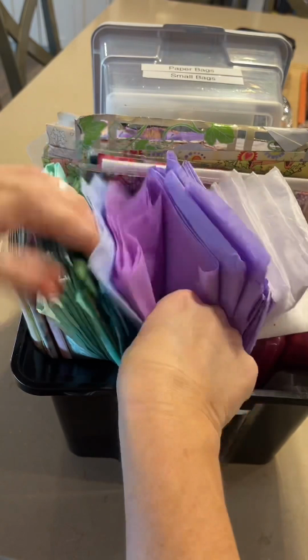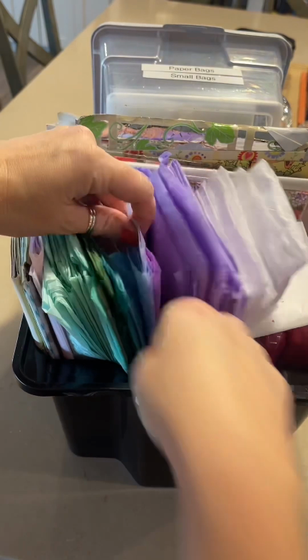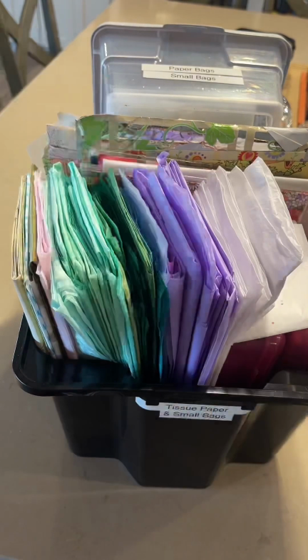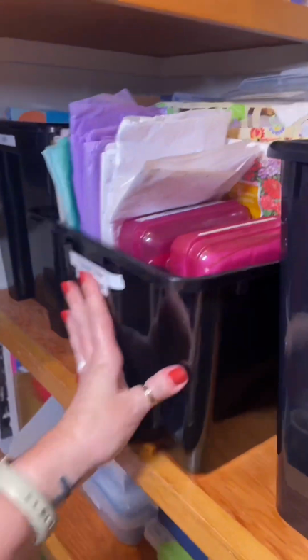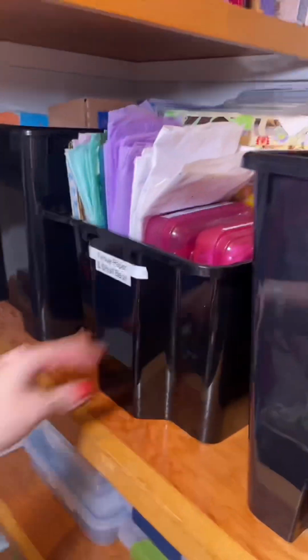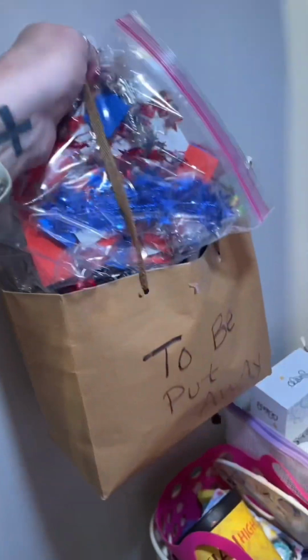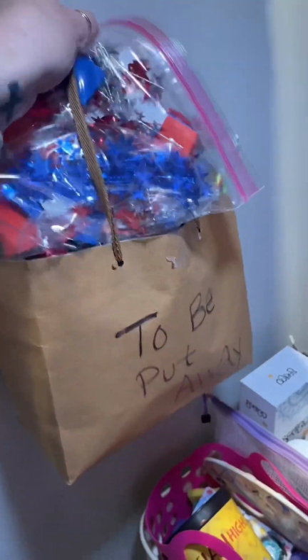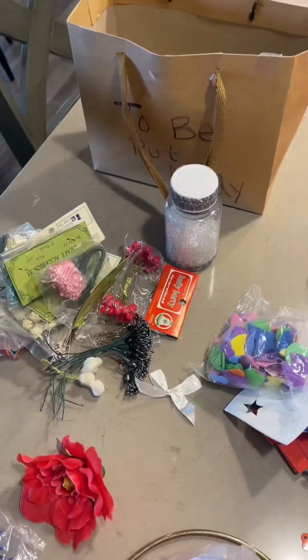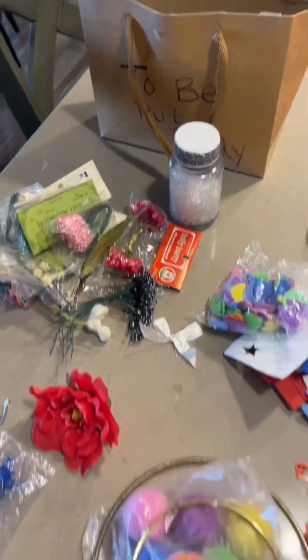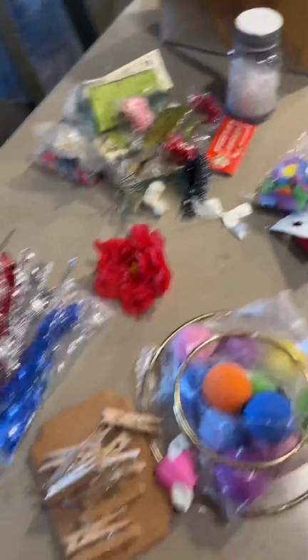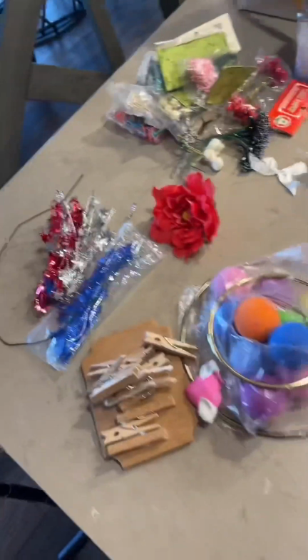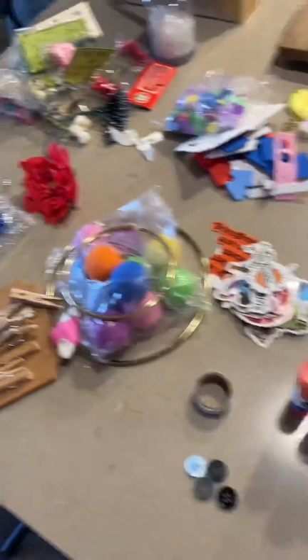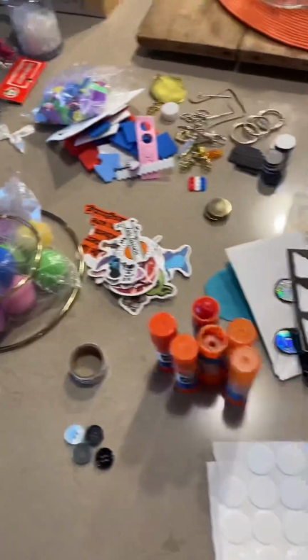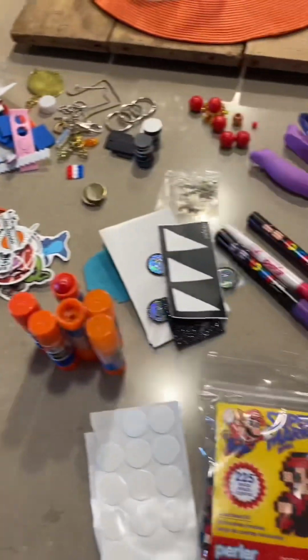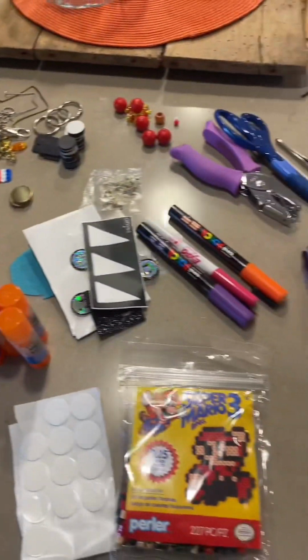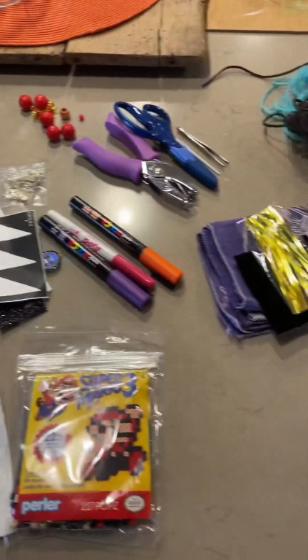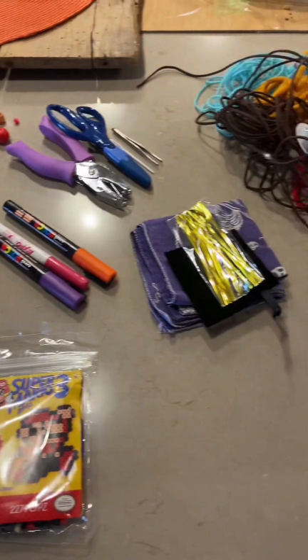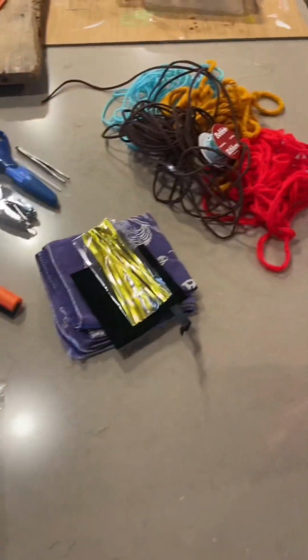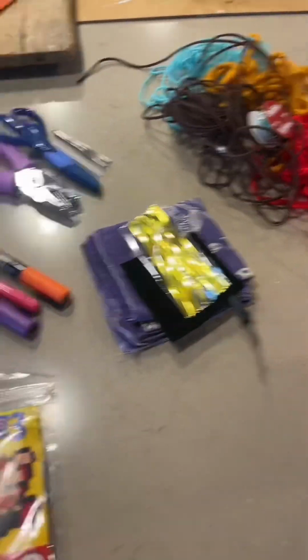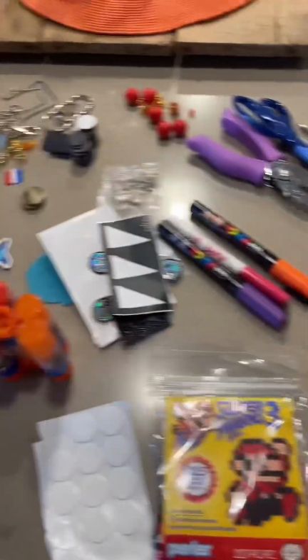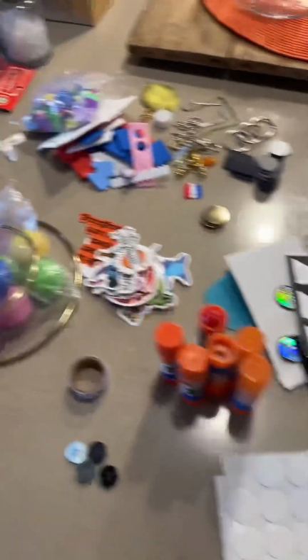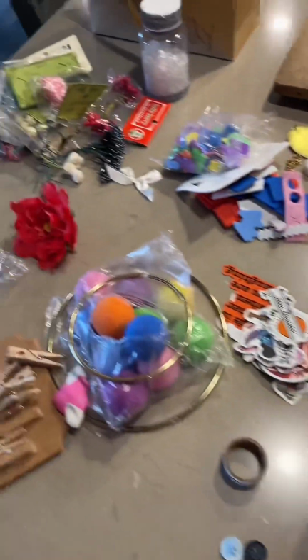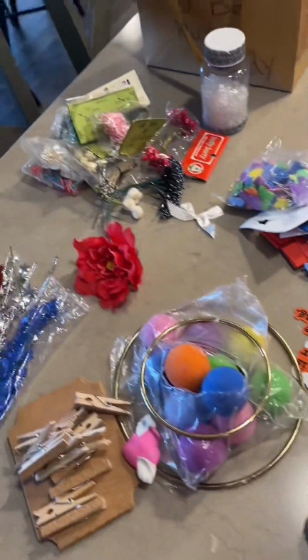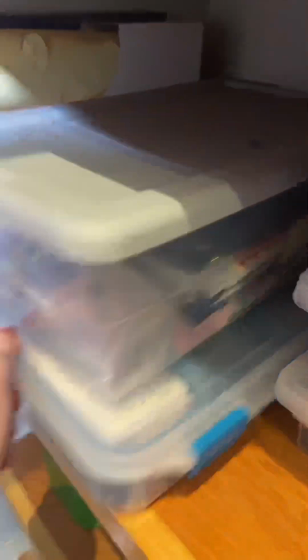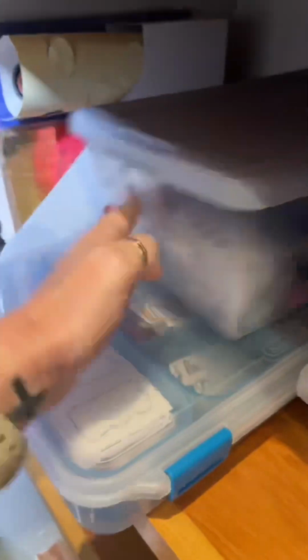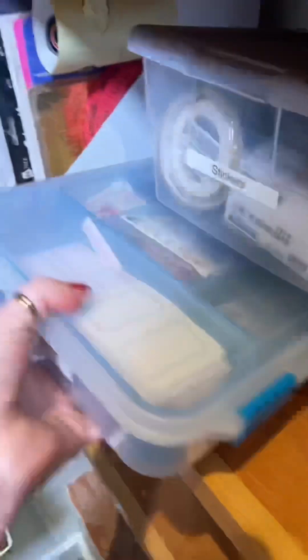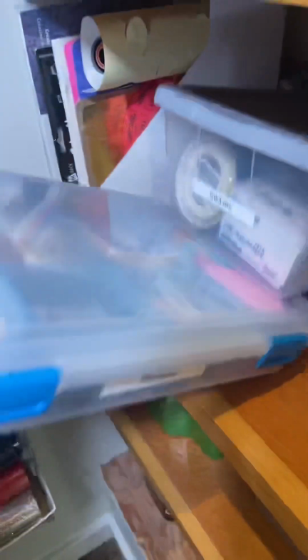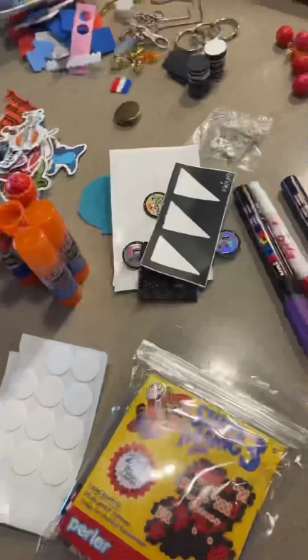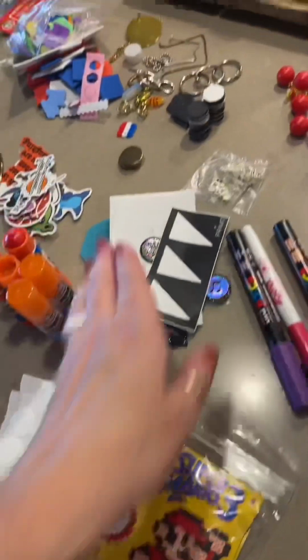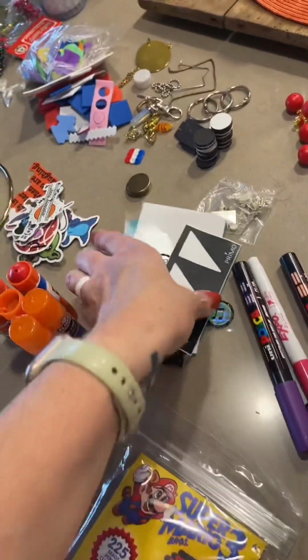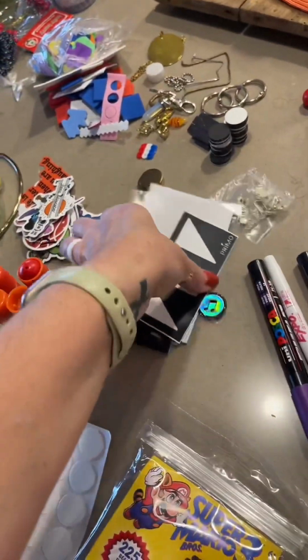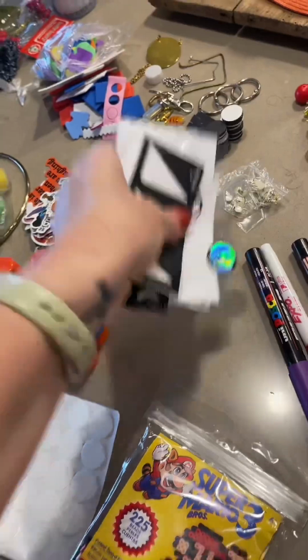After the tissue paper is put away, let's go ahead and get the bag out. I start off by sorting everything by what type of bin it's going to go into. It looks like a lot of junk but I promise we really do use this stuff.